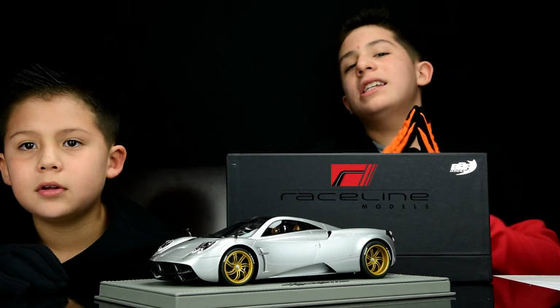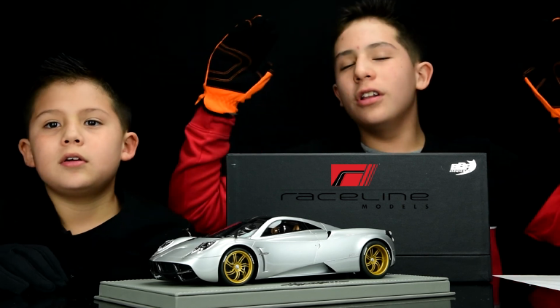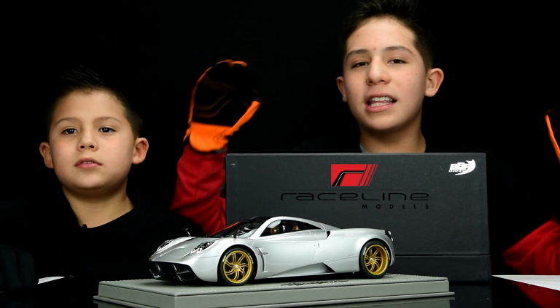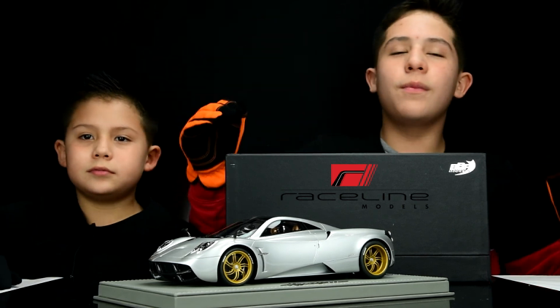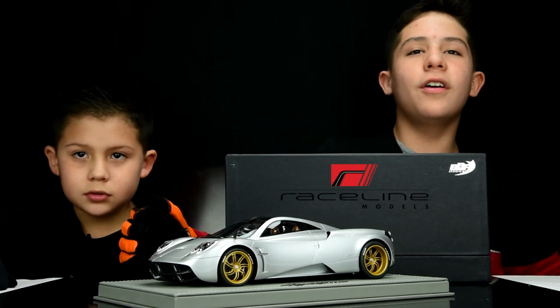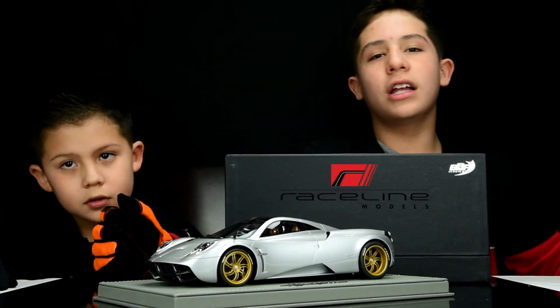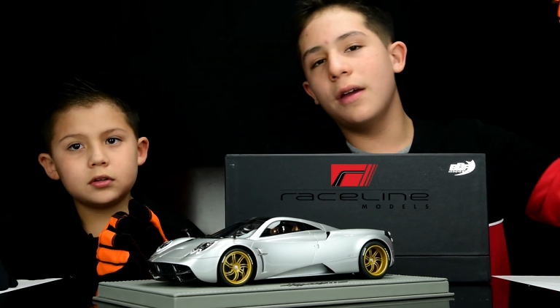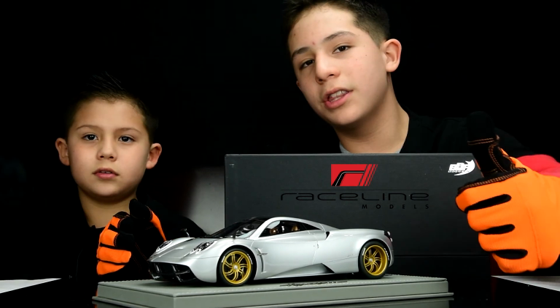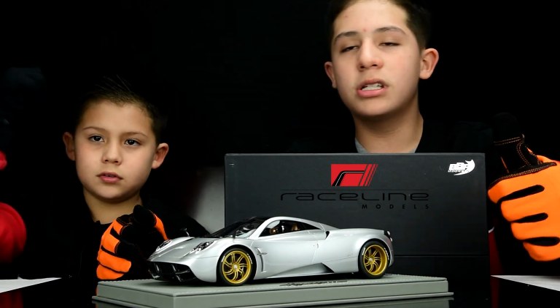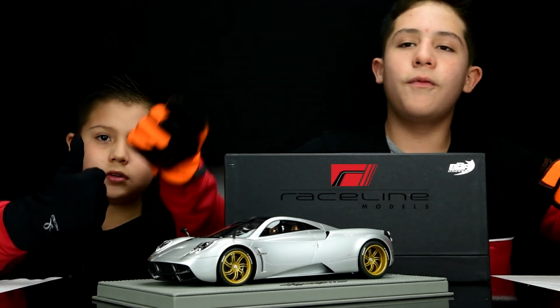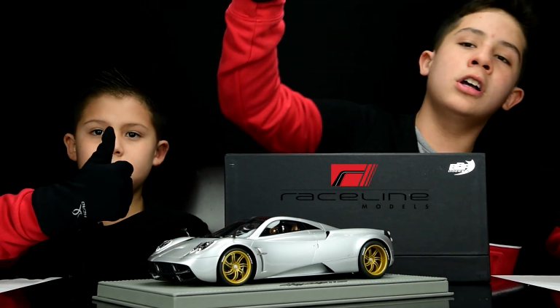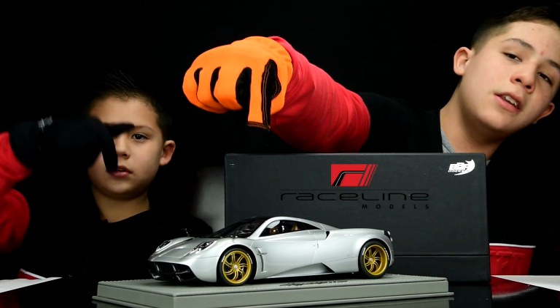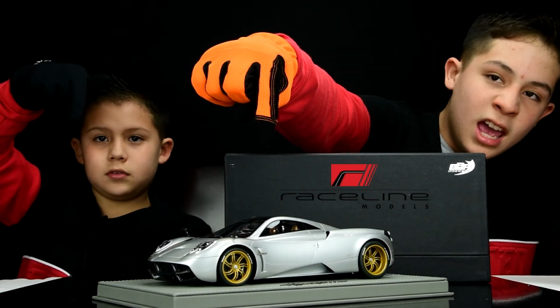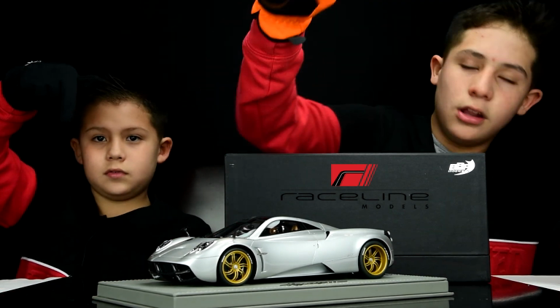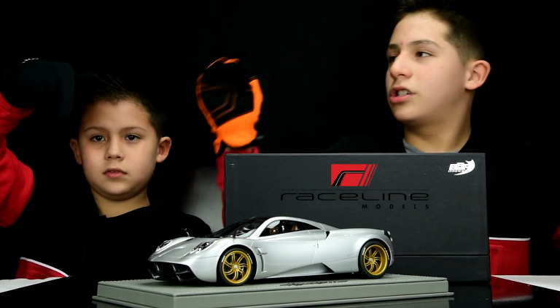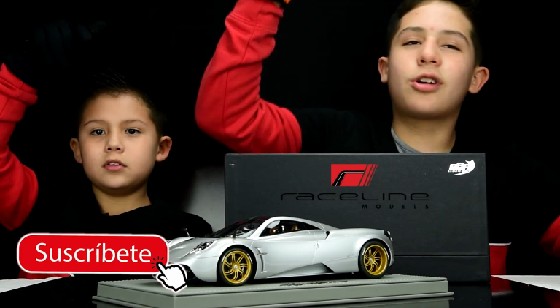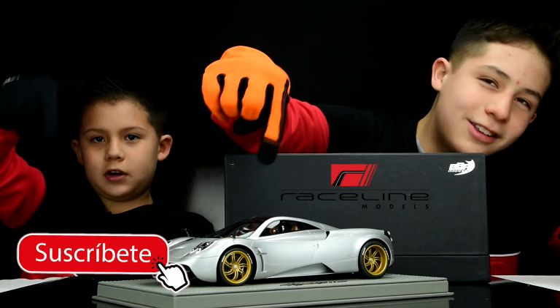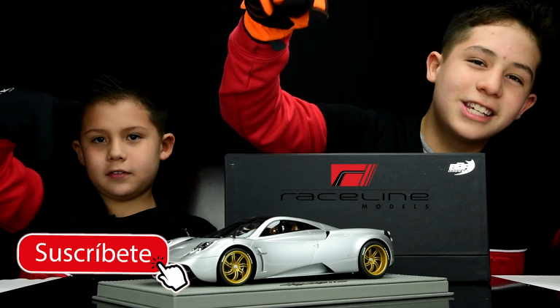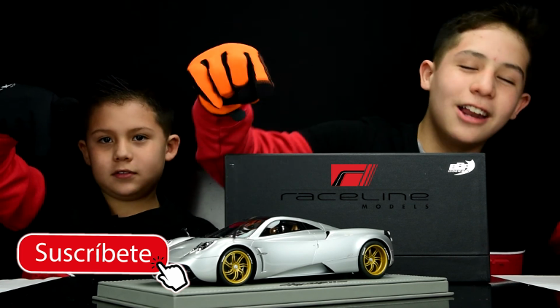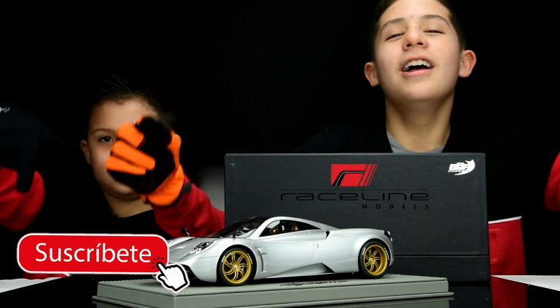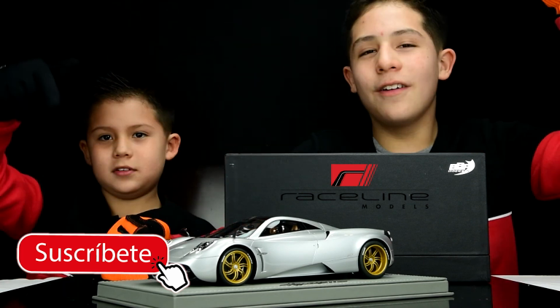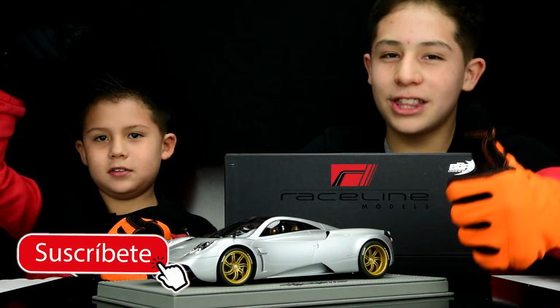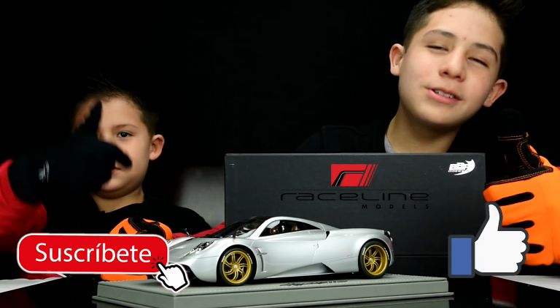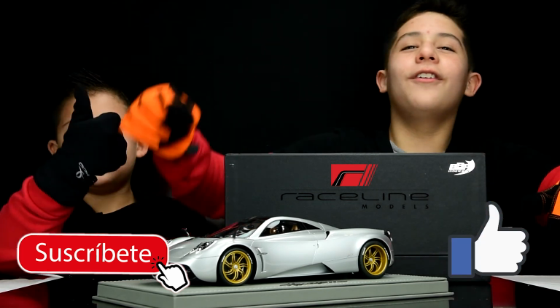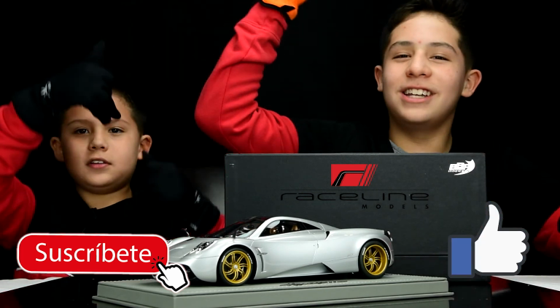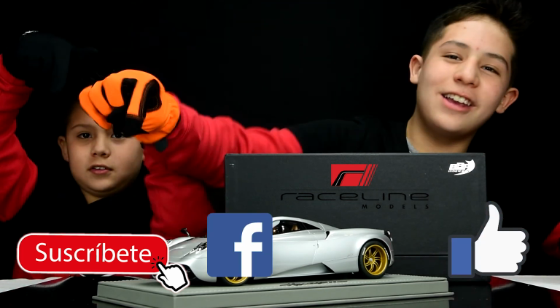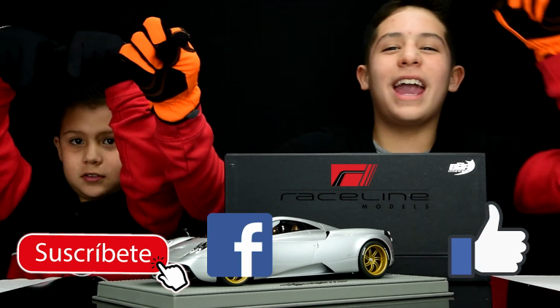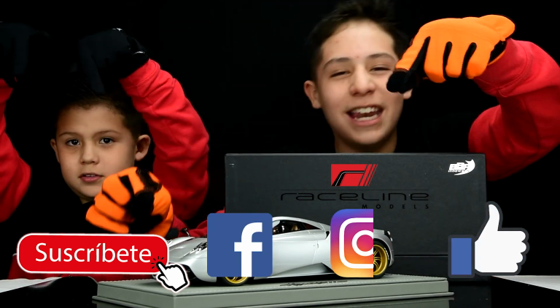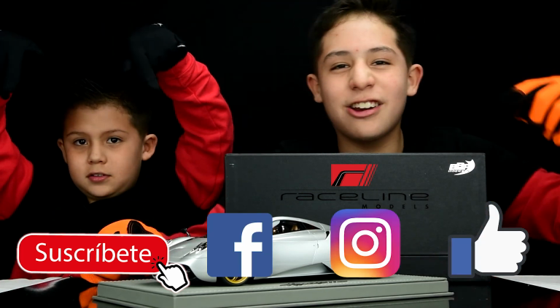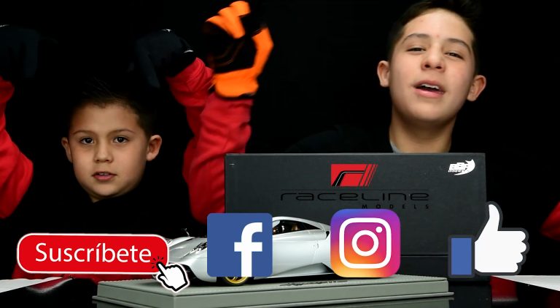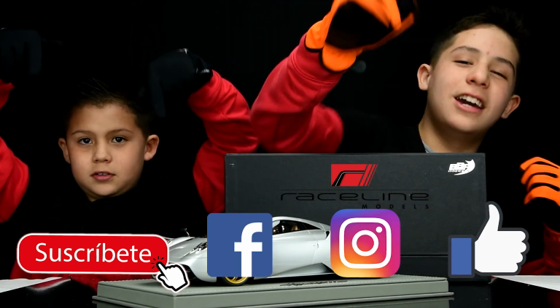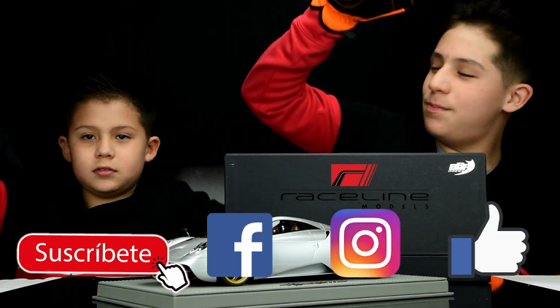Guys, if you liked this review, don't forget to give us a thumbs up, subscribe to the channel, and follow us on Facebook and Instagram. Goodbye!